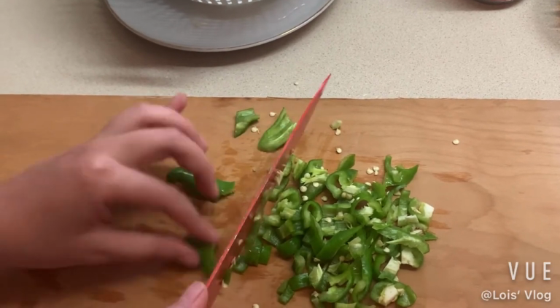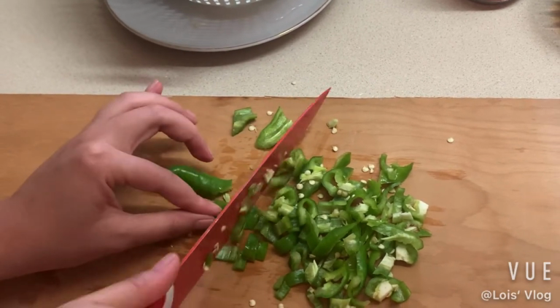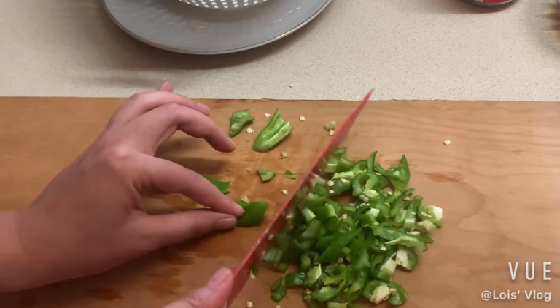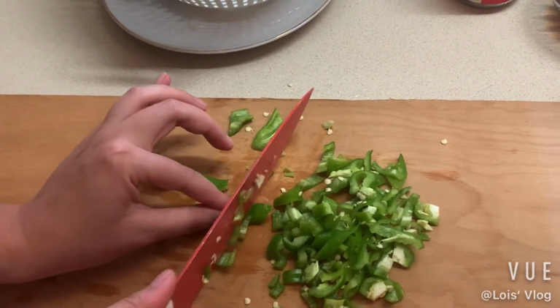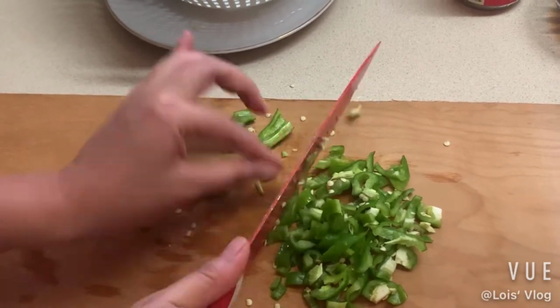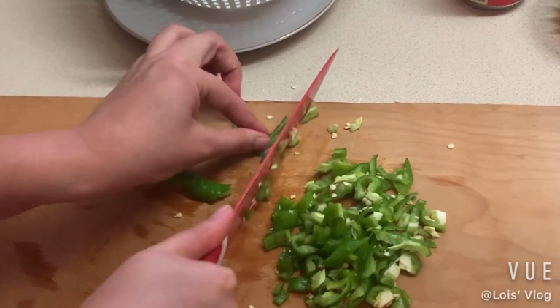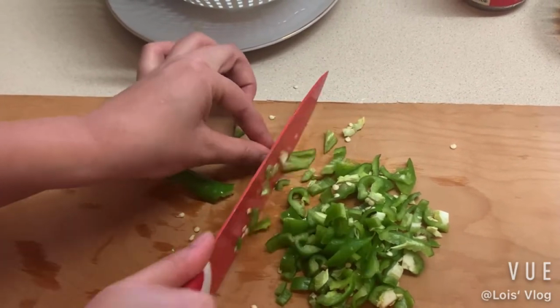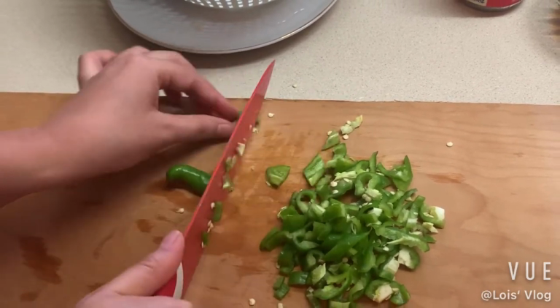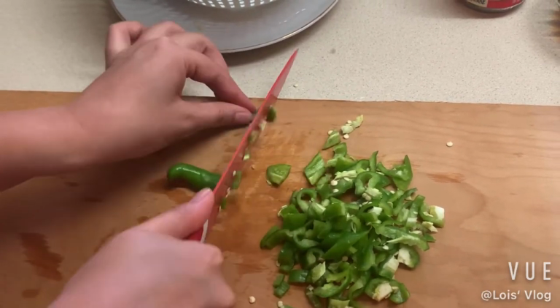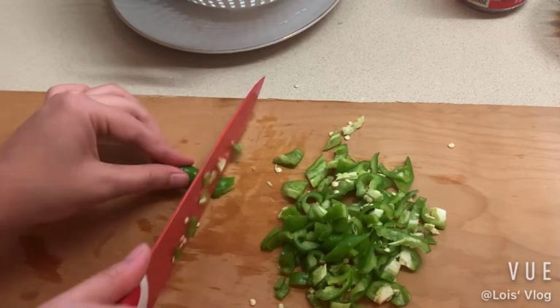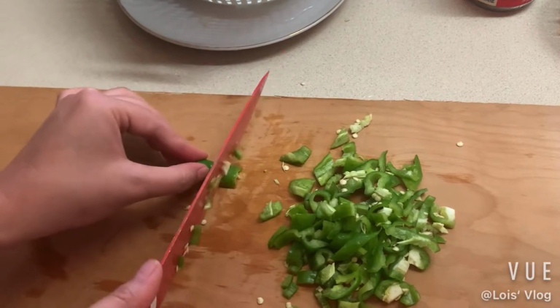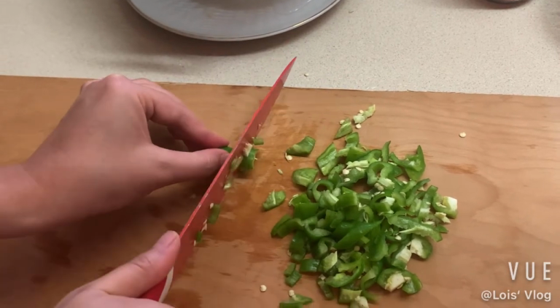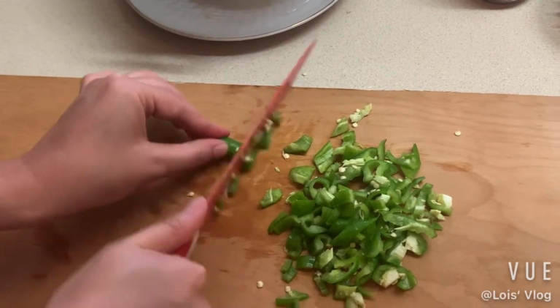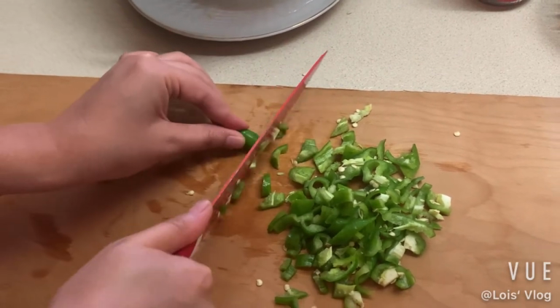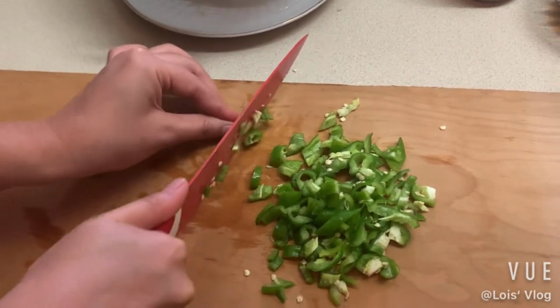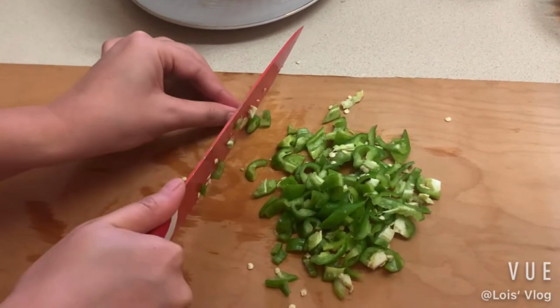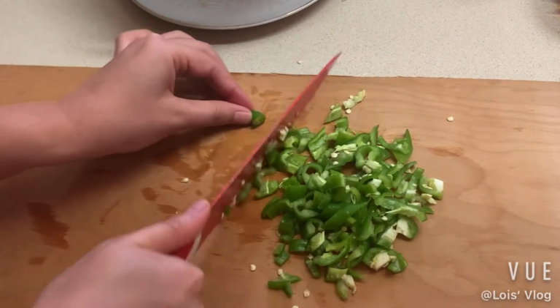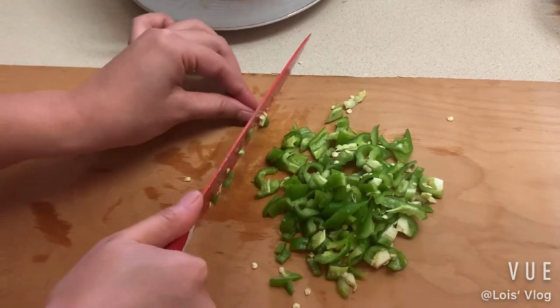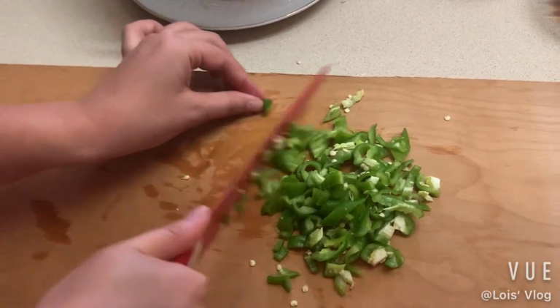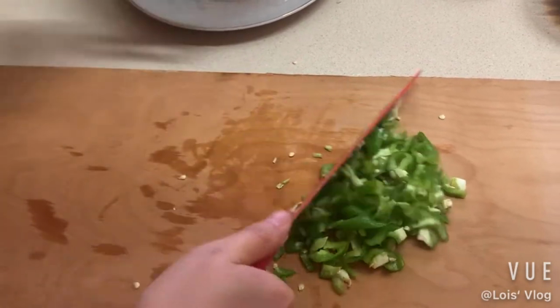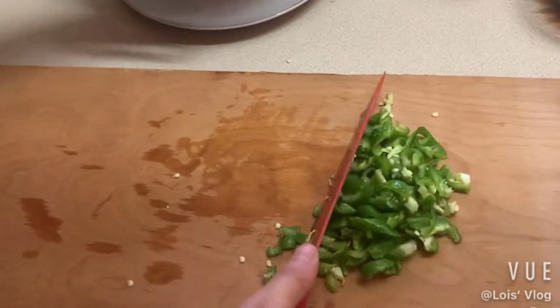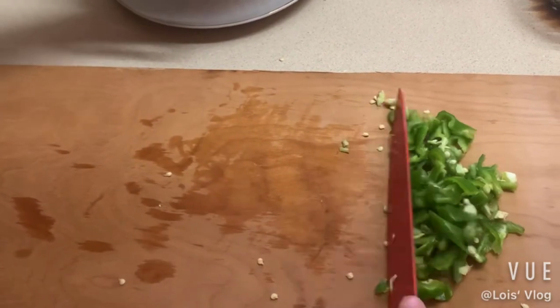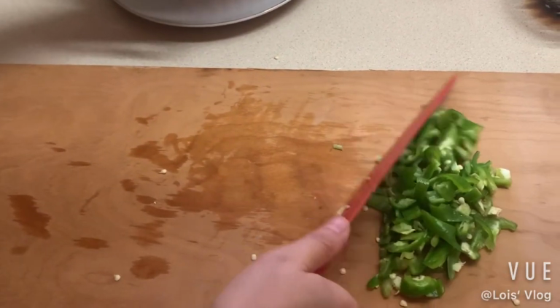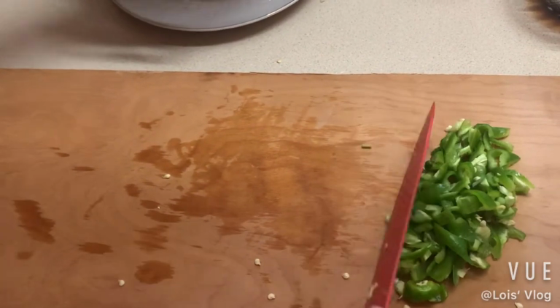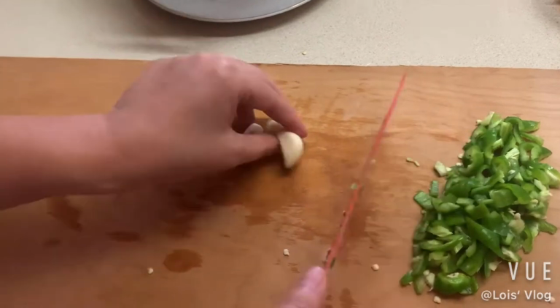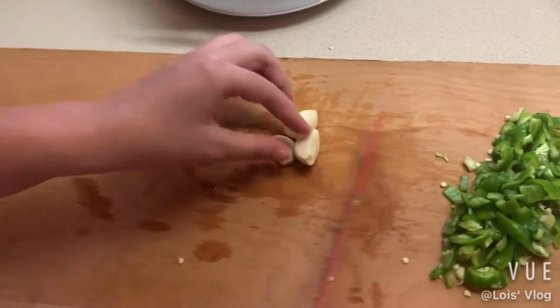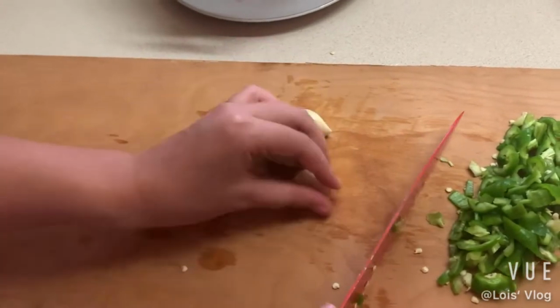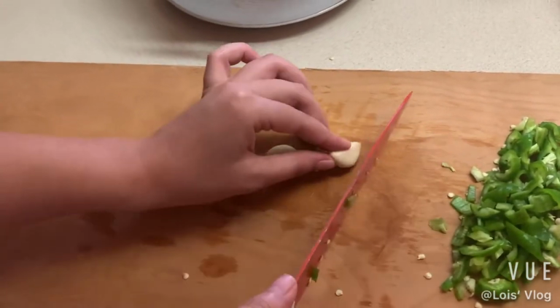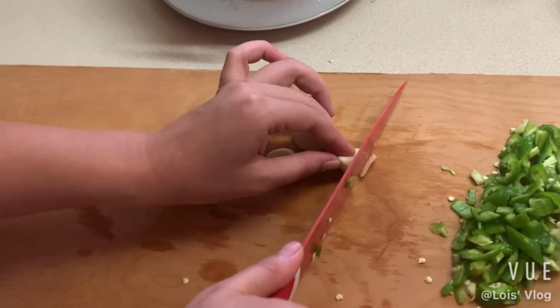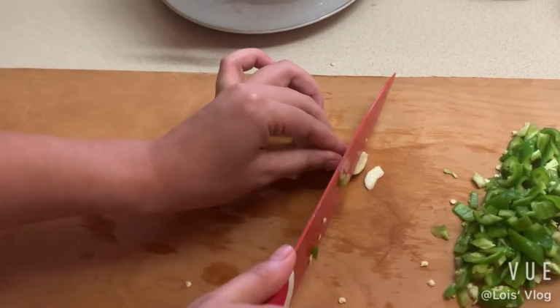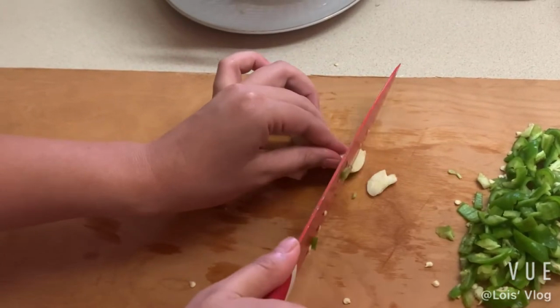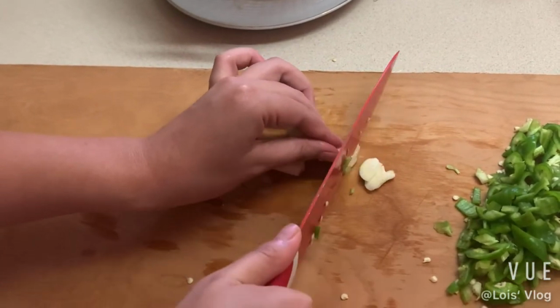Okay, almost done with the pepper. Now let's chop these really quickly — just chop them so it's more spicy.